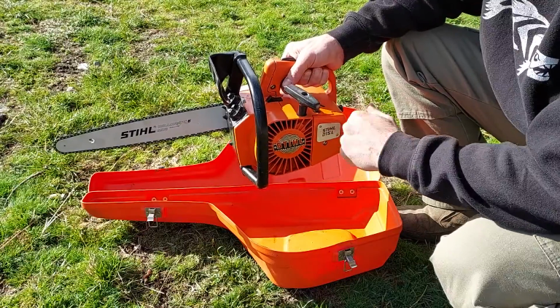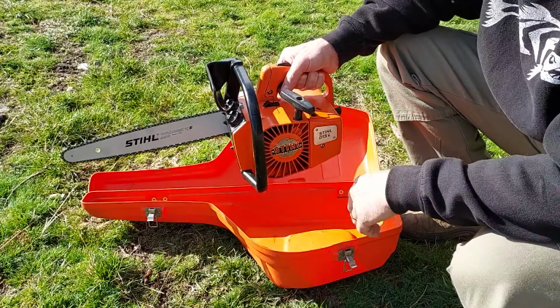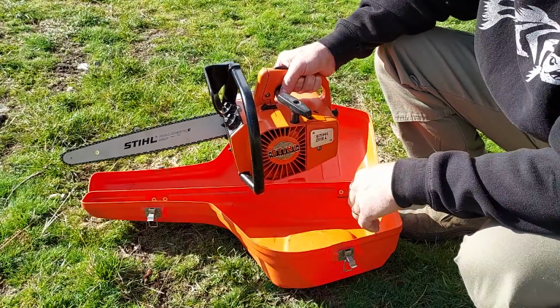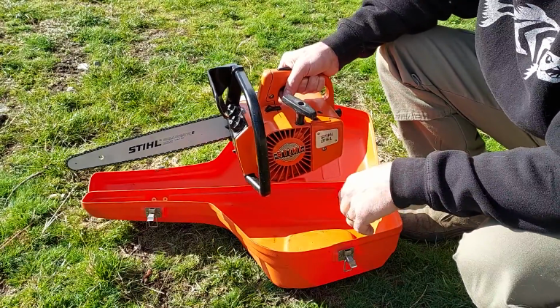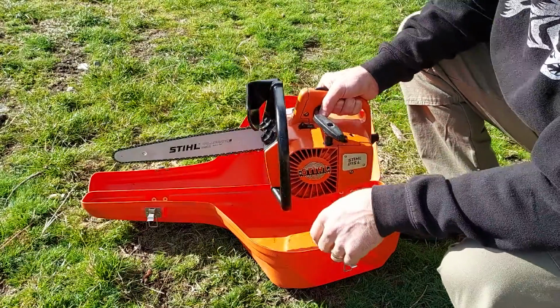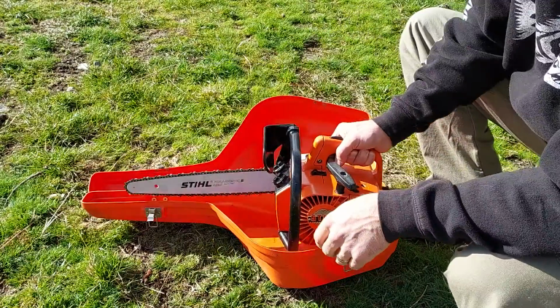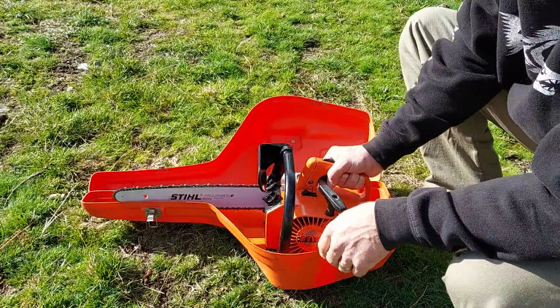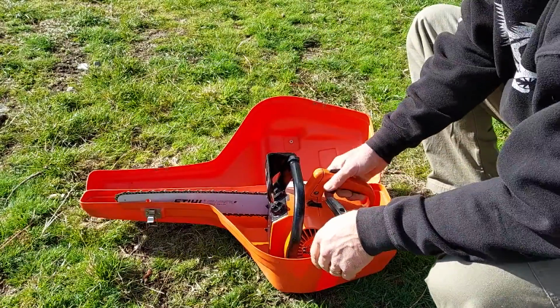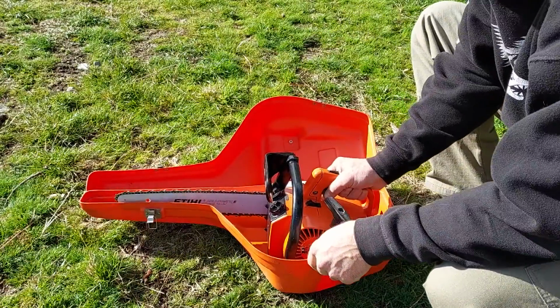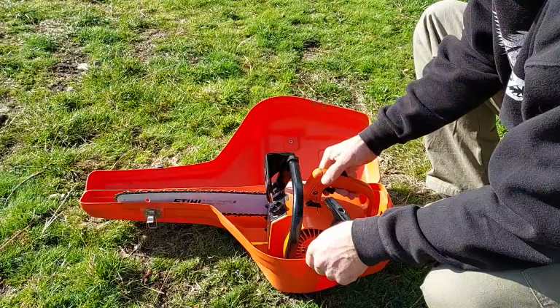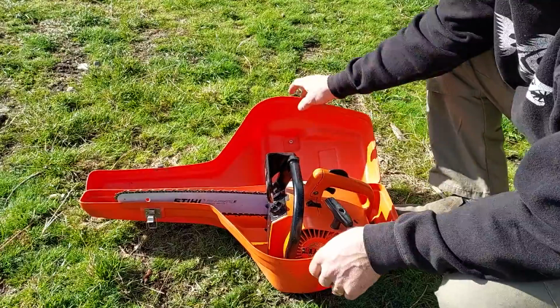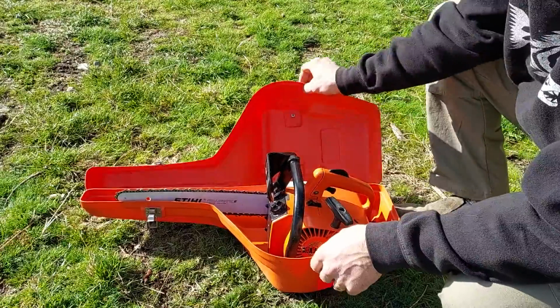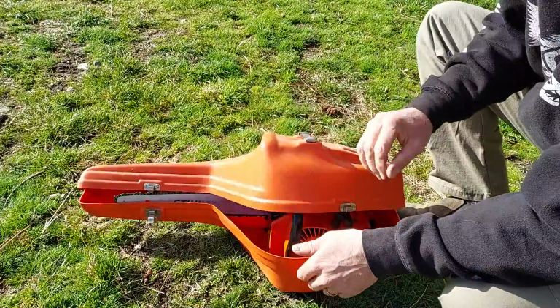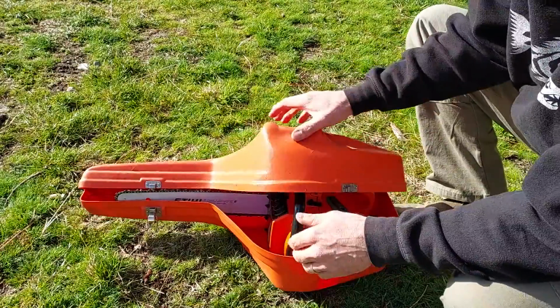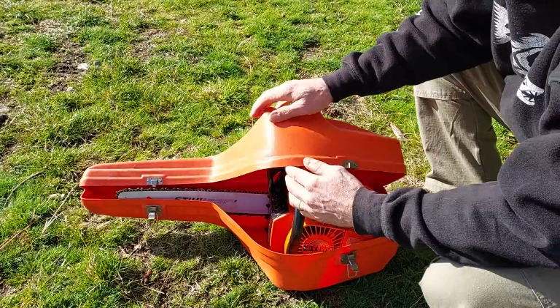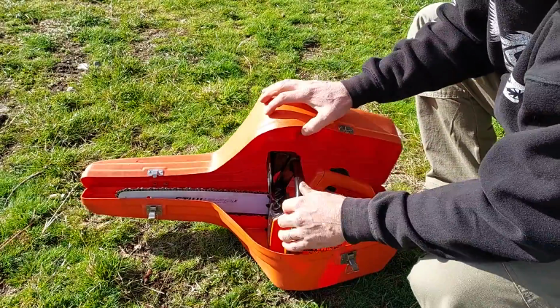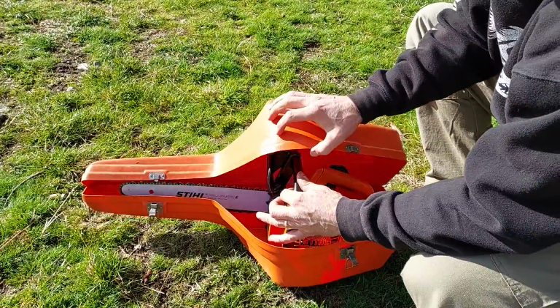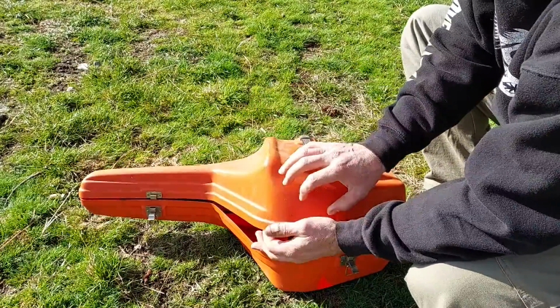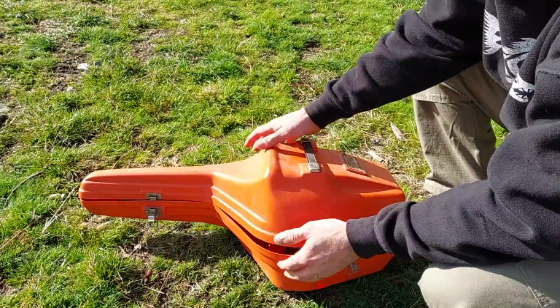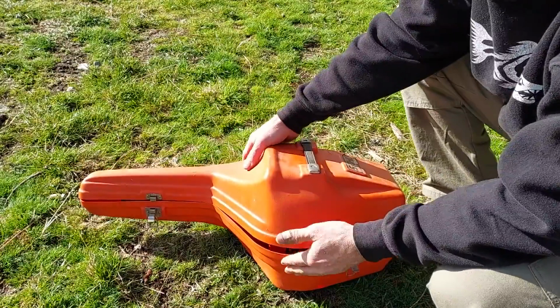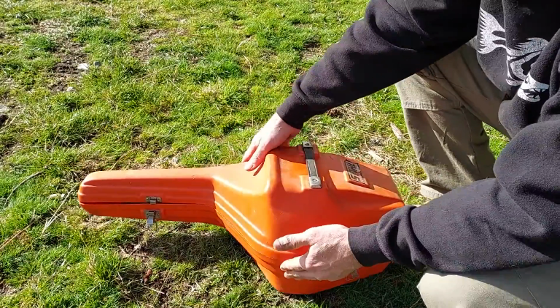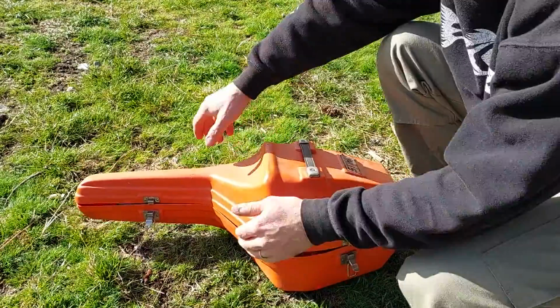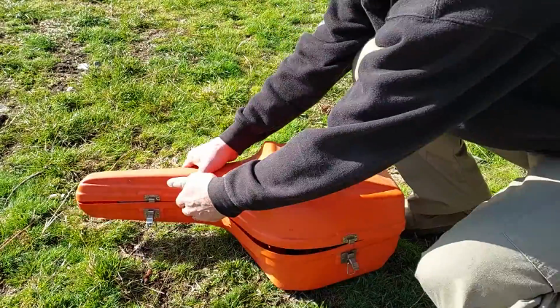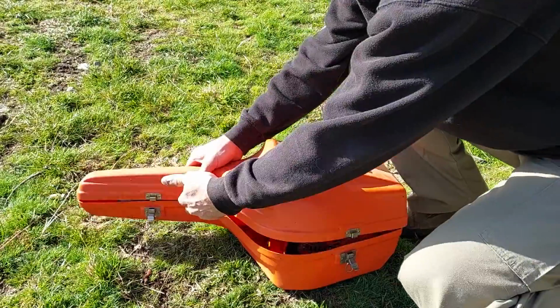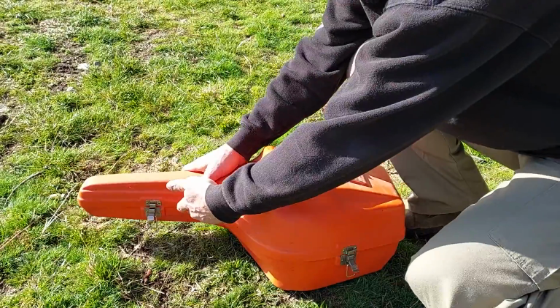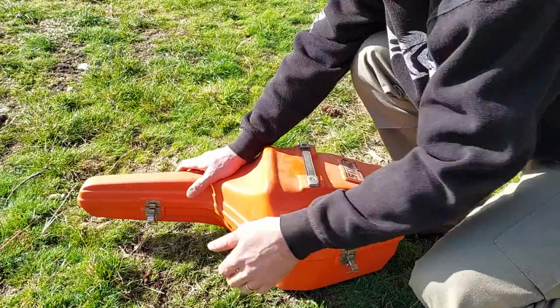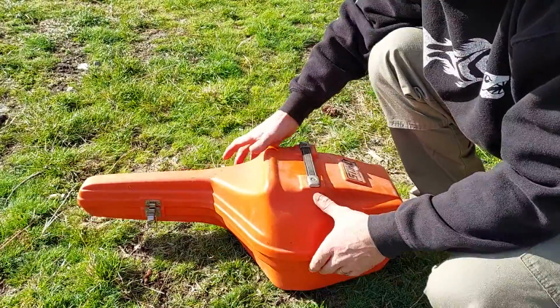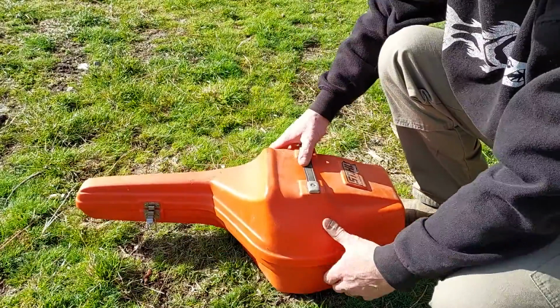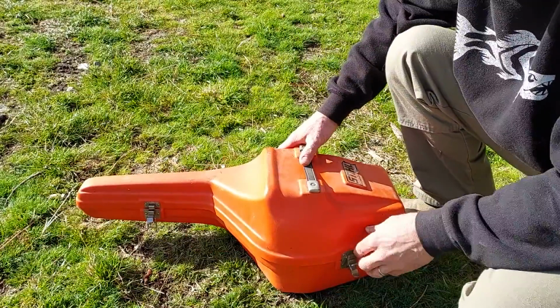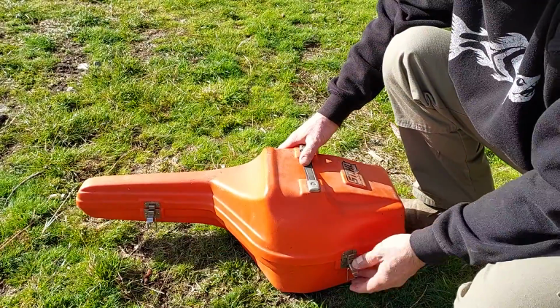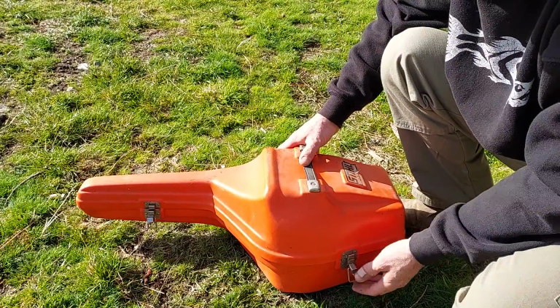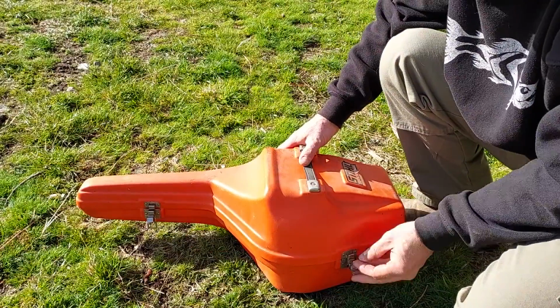The auto switch doesn't work, so I might fix that. Kind of cool — the carburetor is stamped 1076, so that makes it a 45-year-old saw. Kind of cool.